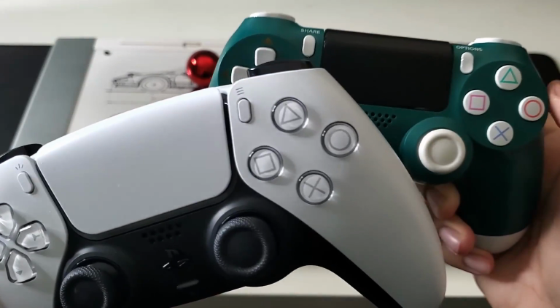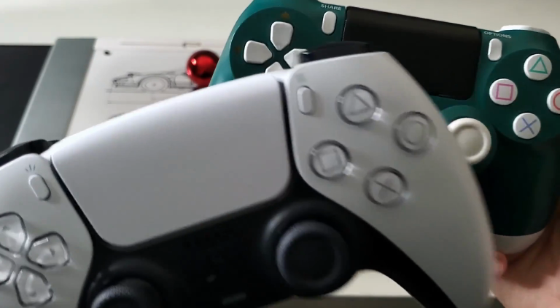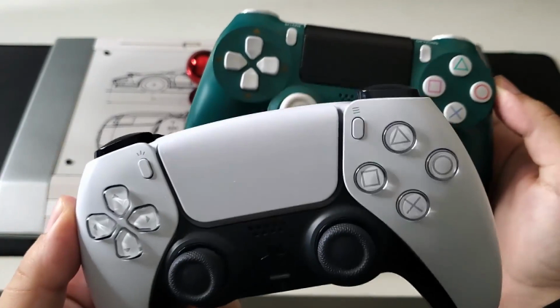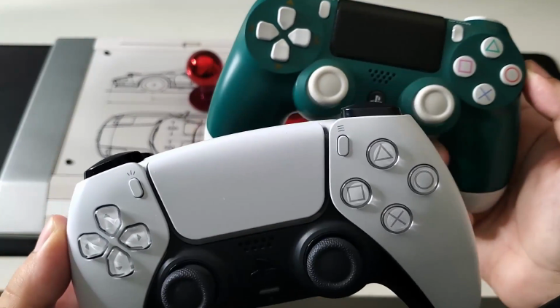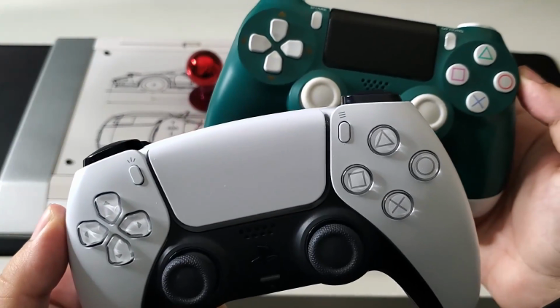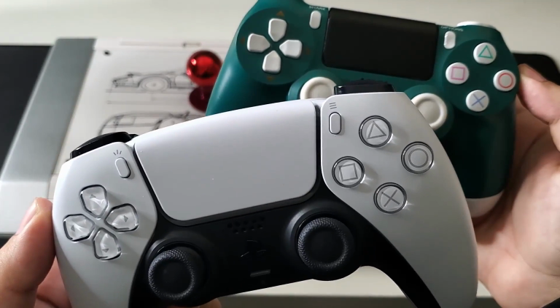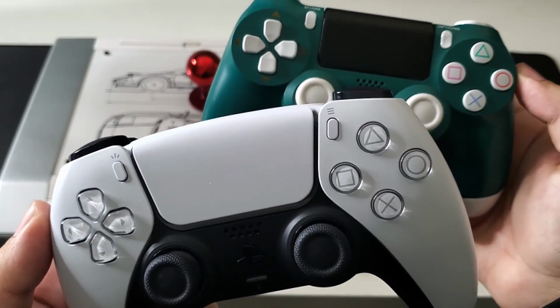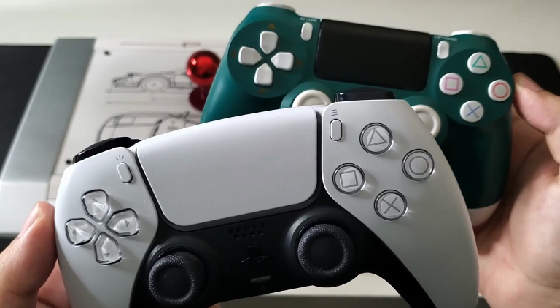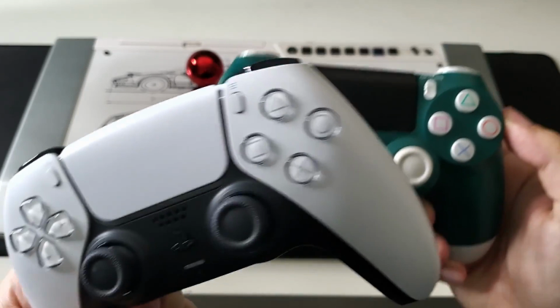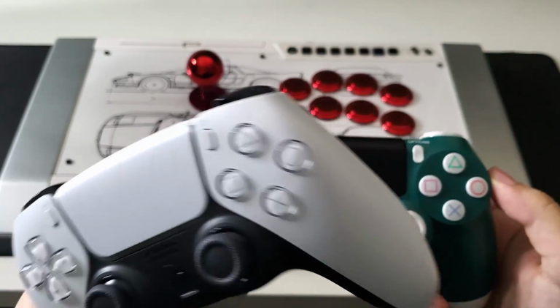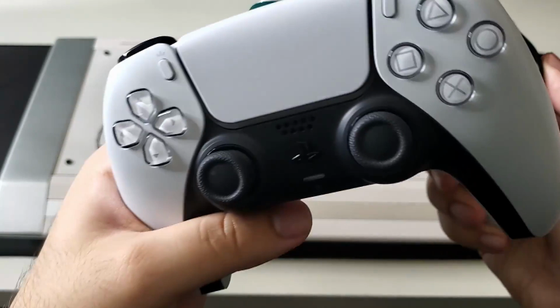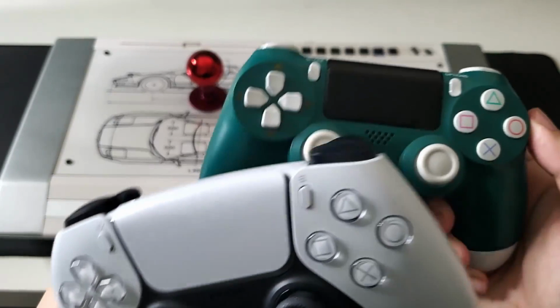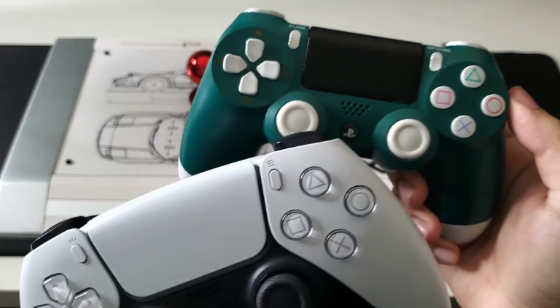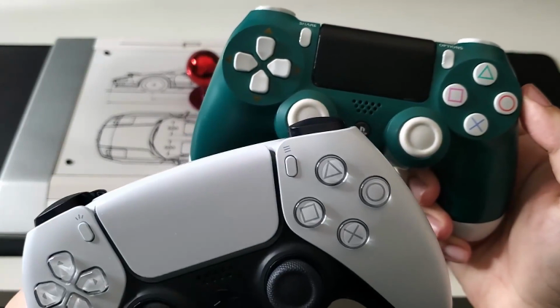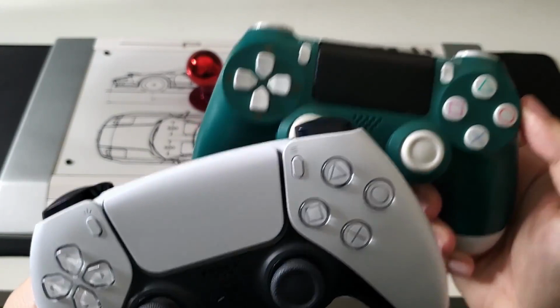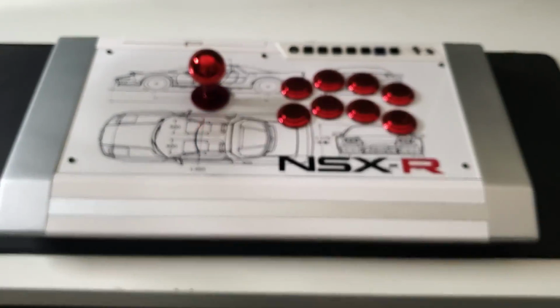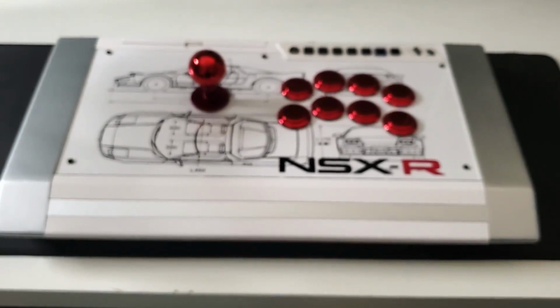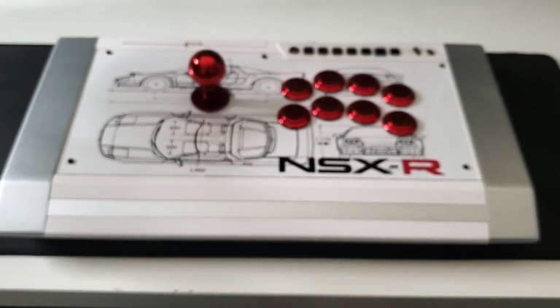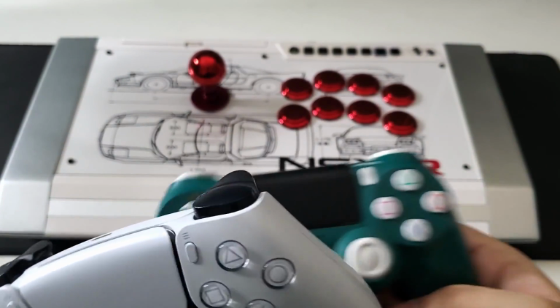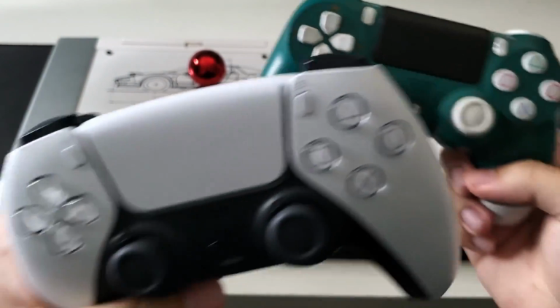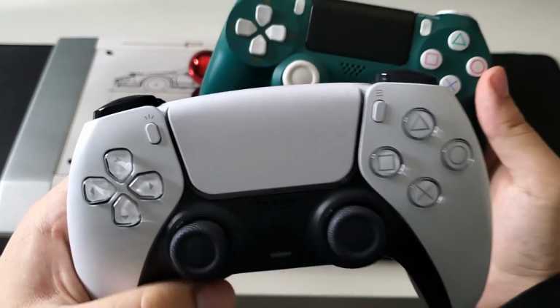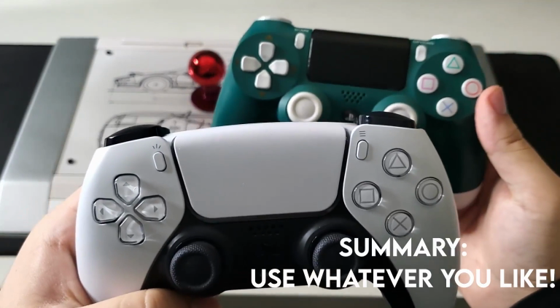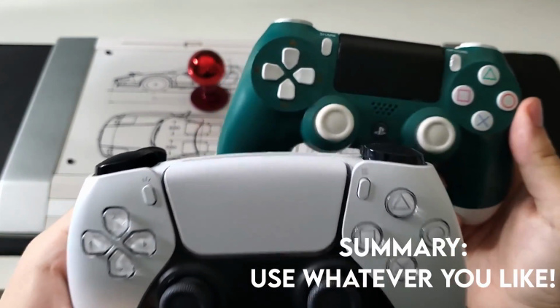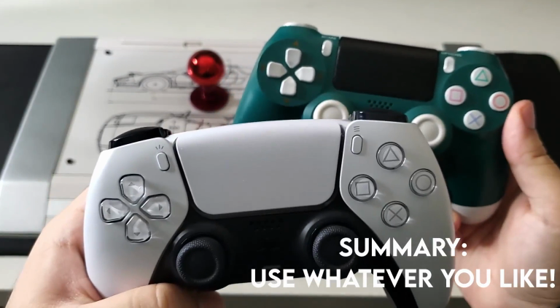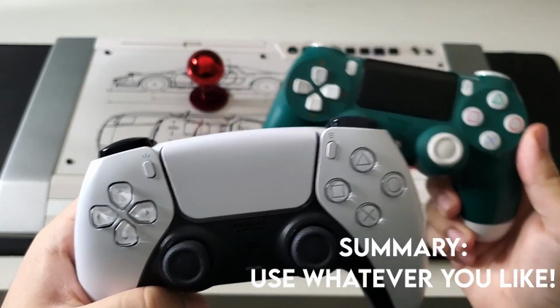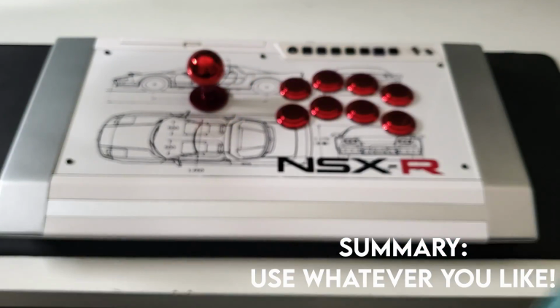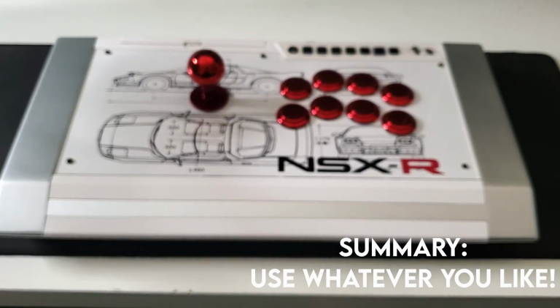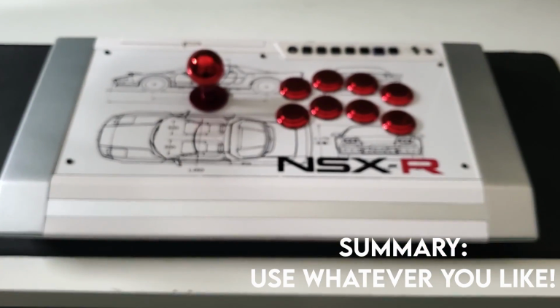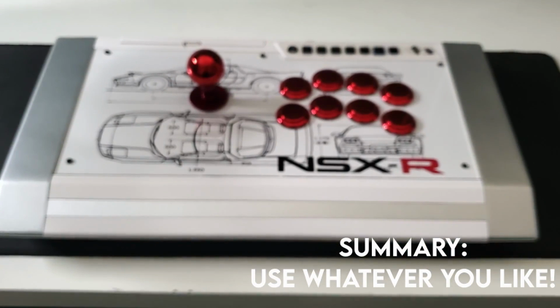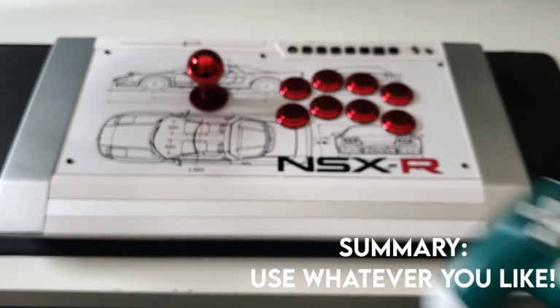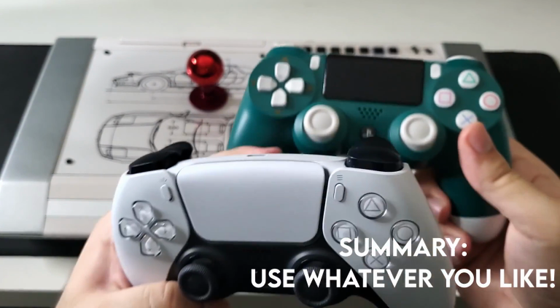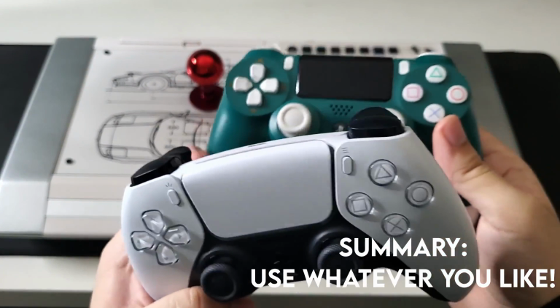Those links should give you an idea of how an arcade stick feels. If you're using a controller right now and you're pretty comfortable with it, then keep using it. That's all I wanted to cover for this video — if you have any questions, please leave a comment. As always, thank you for watching.